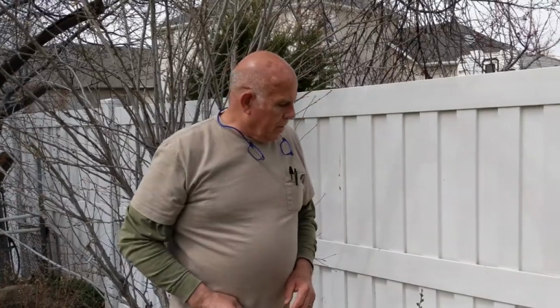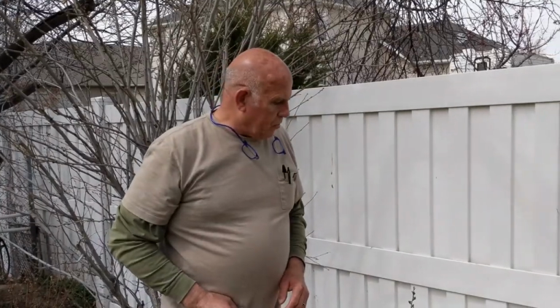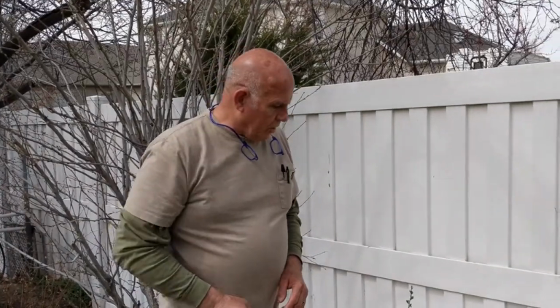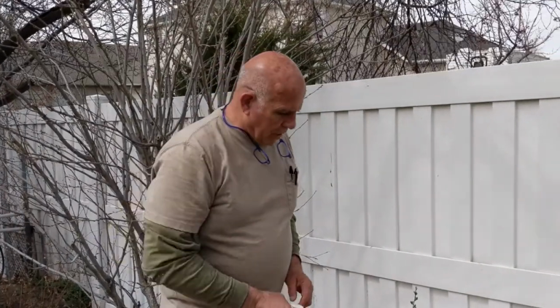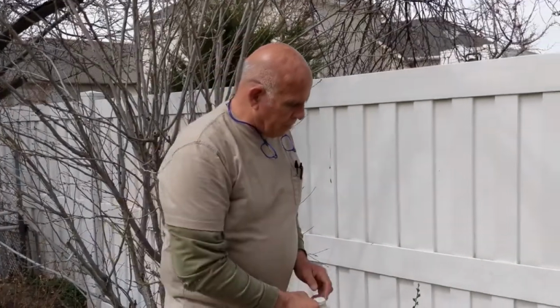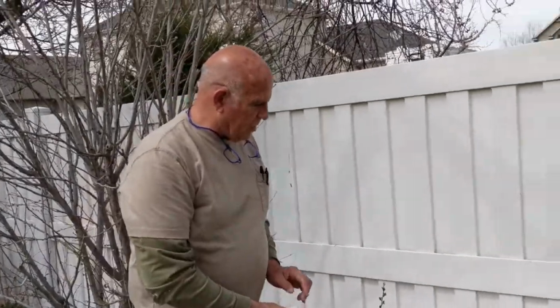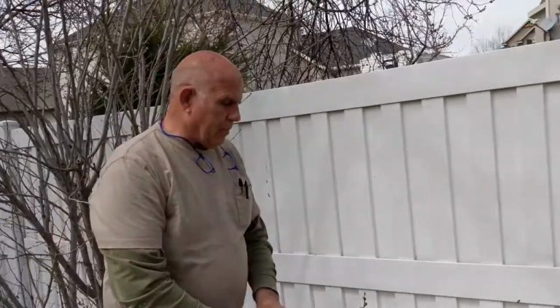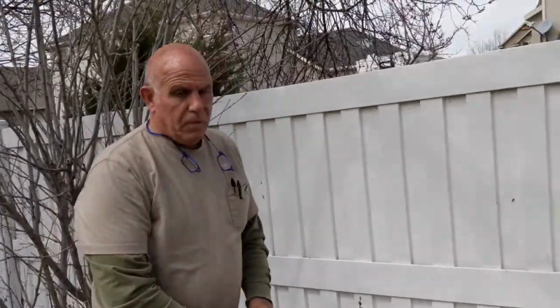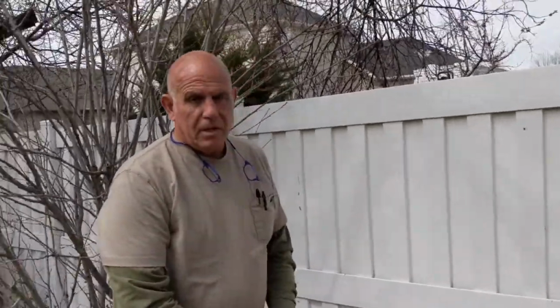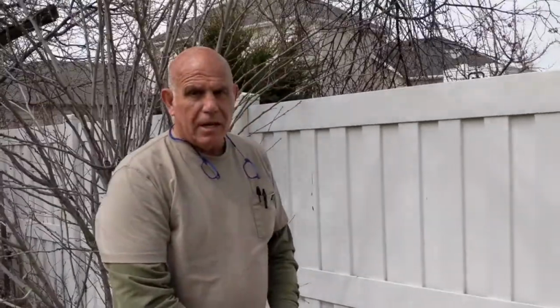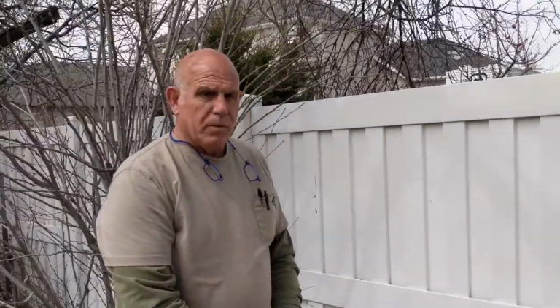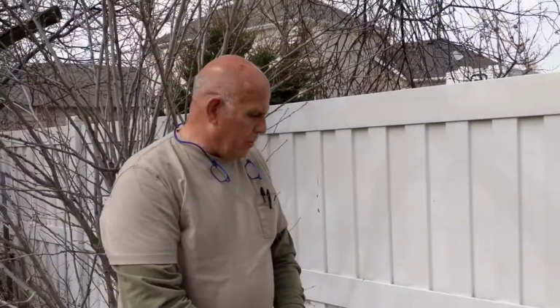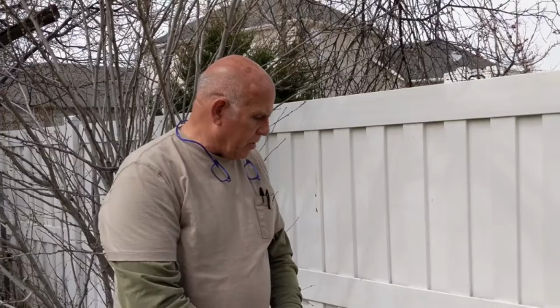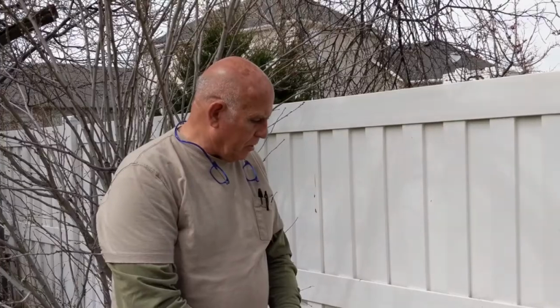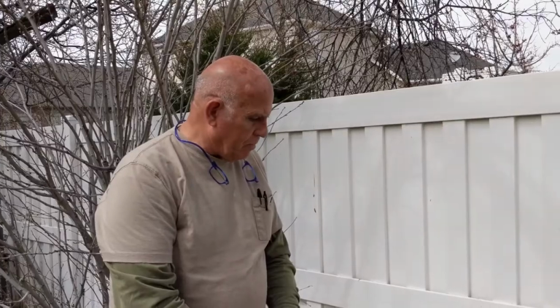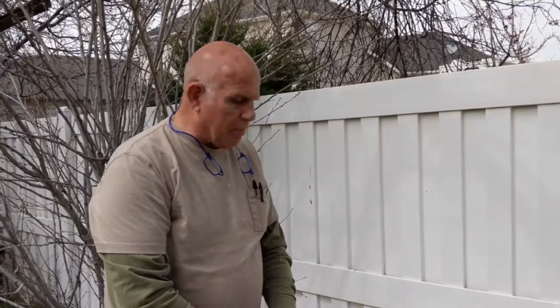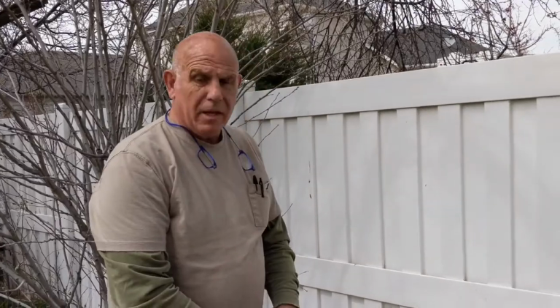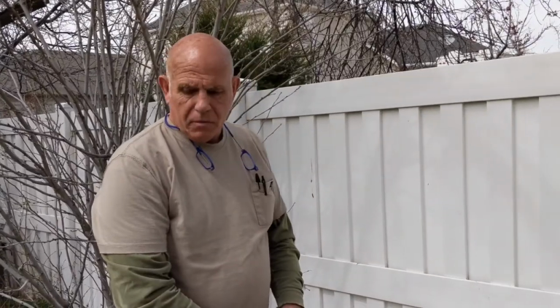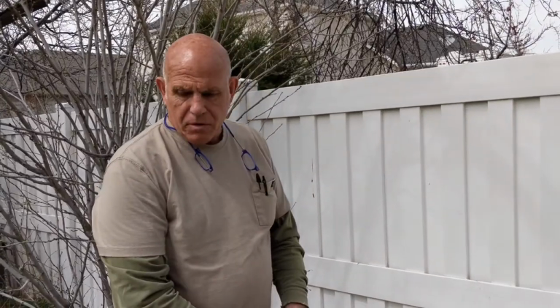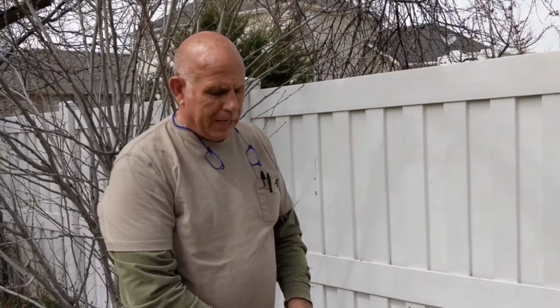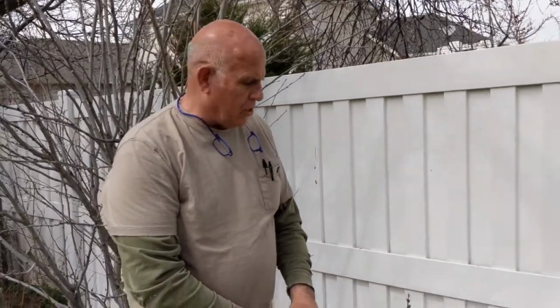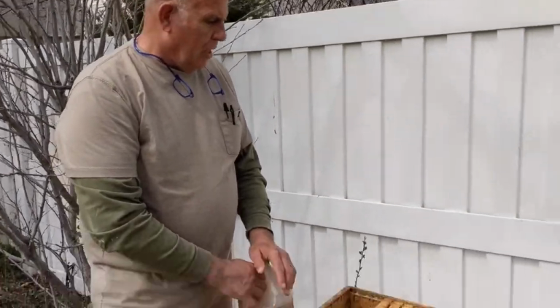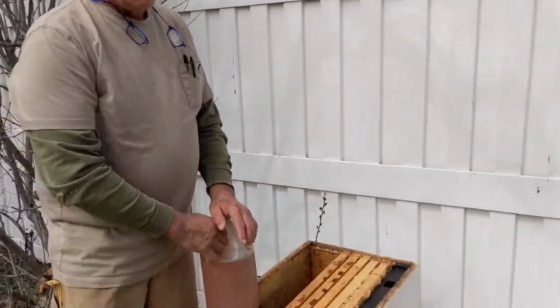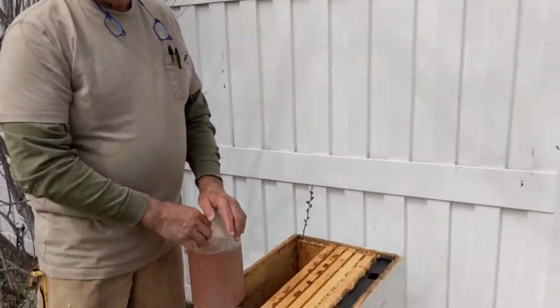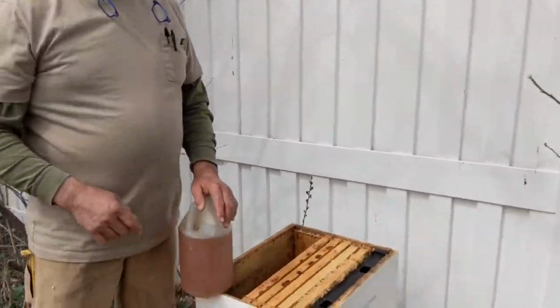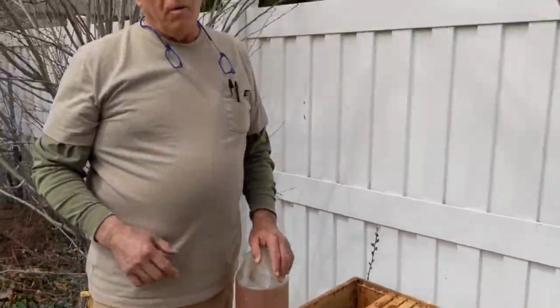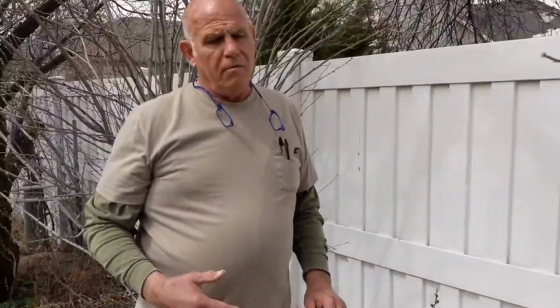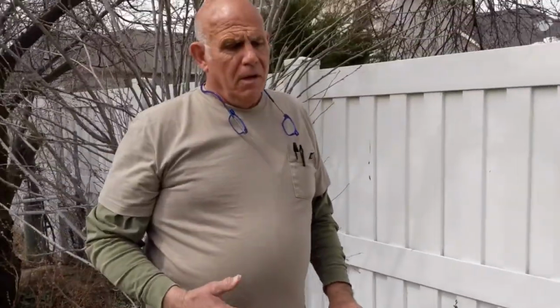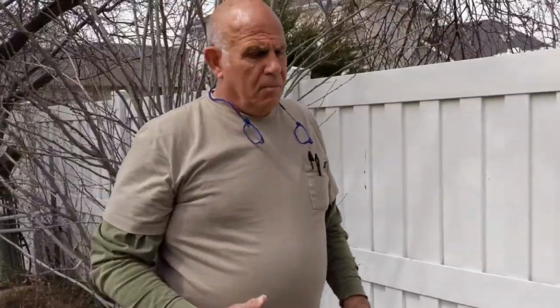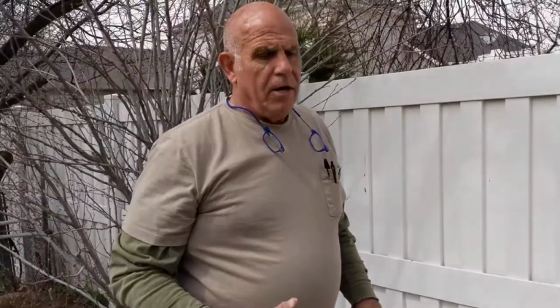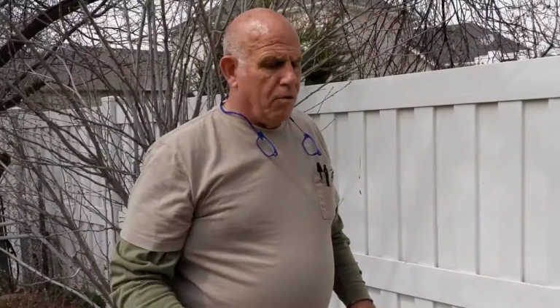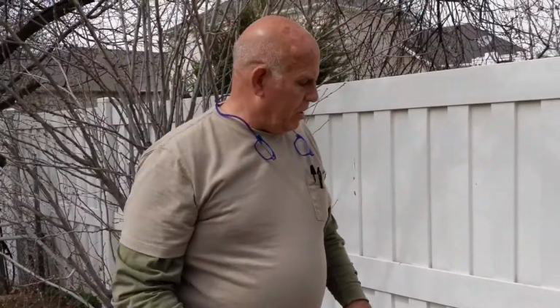We're starting a new hive. This is one that died last winter and we're repopulating it with a new package. It's the same thing if you have brand new equipment.